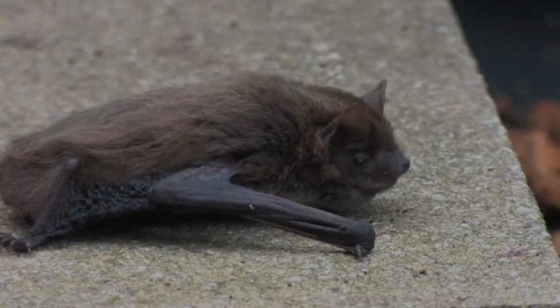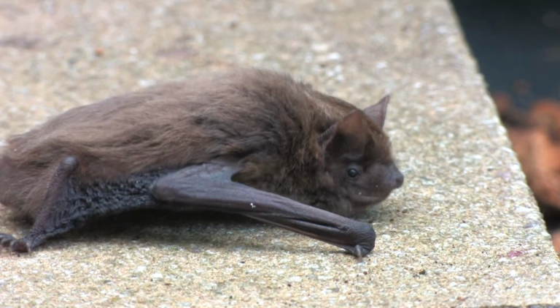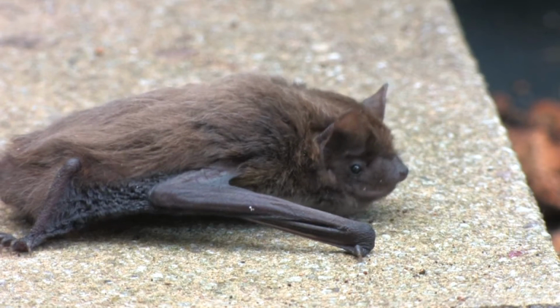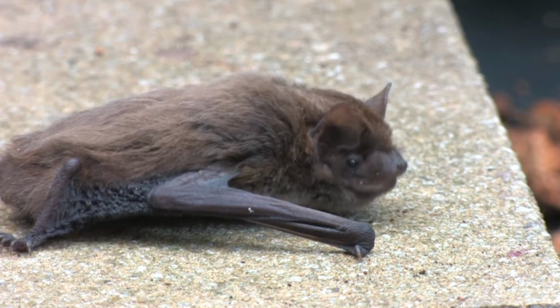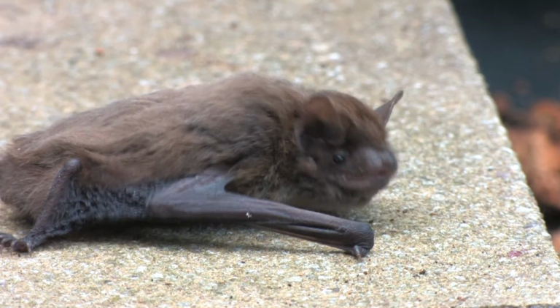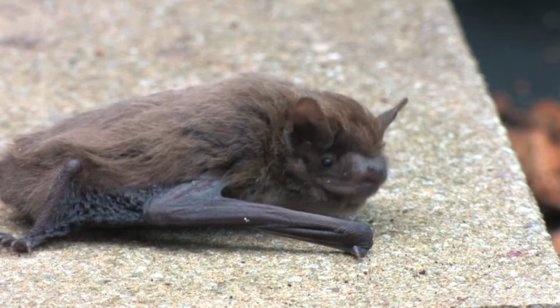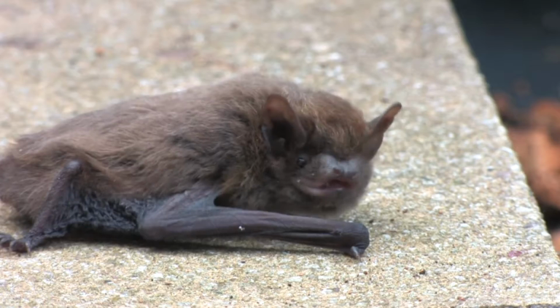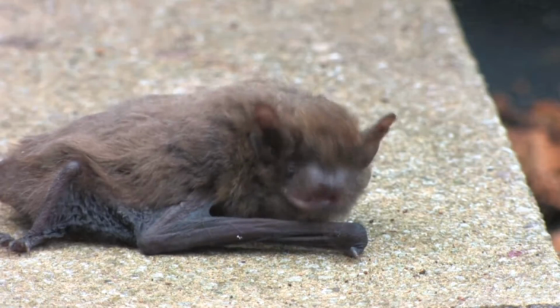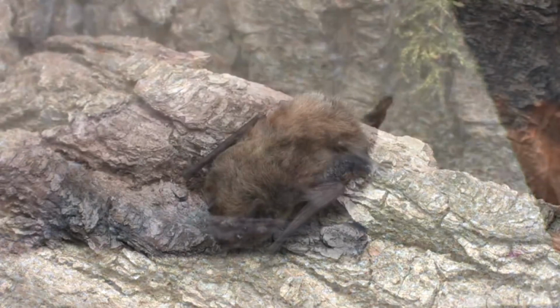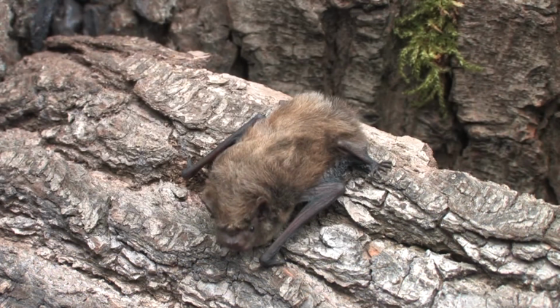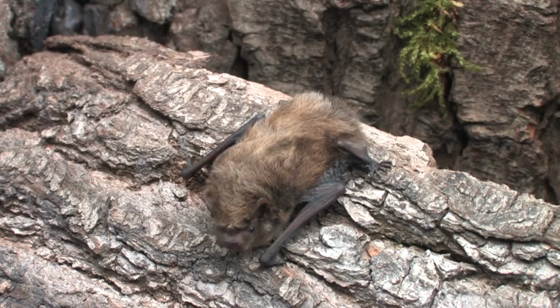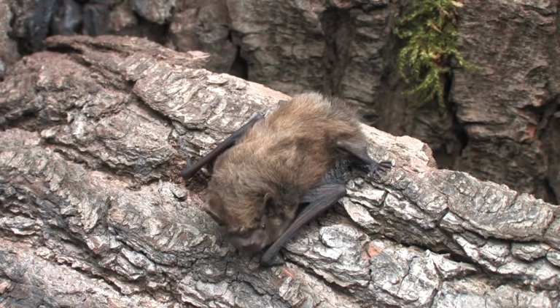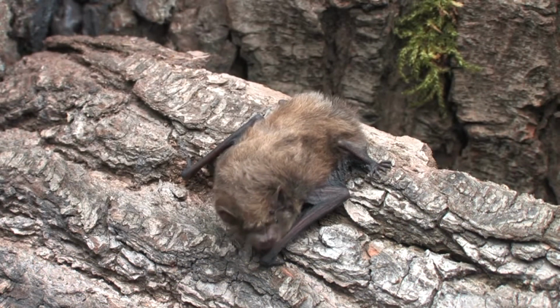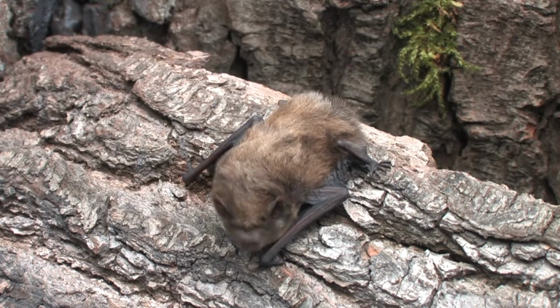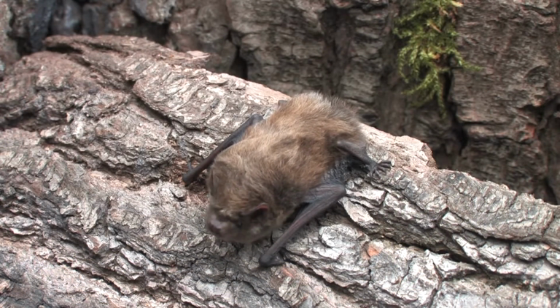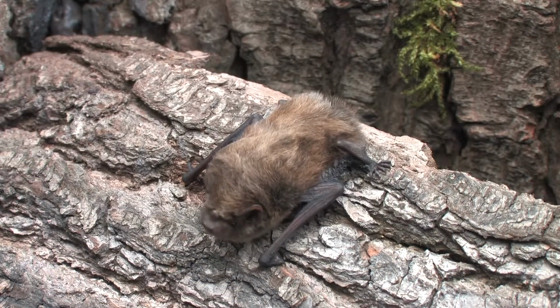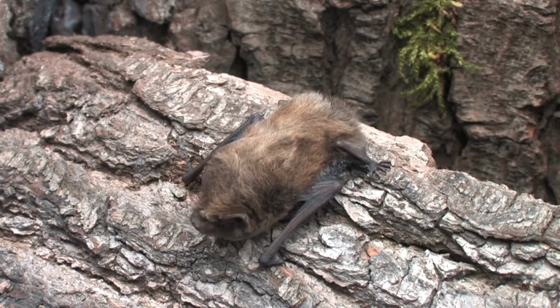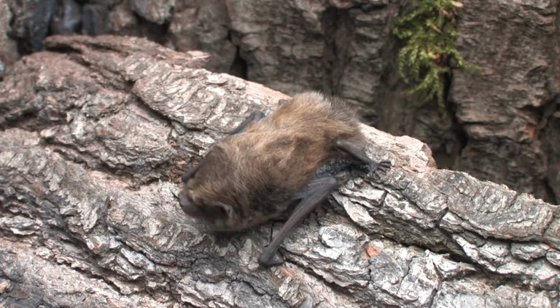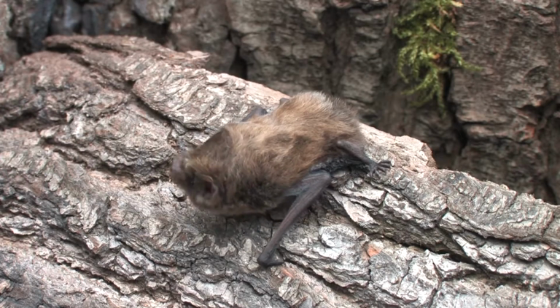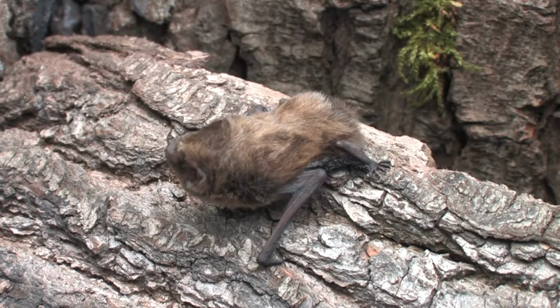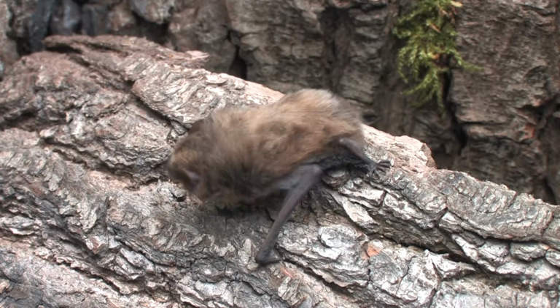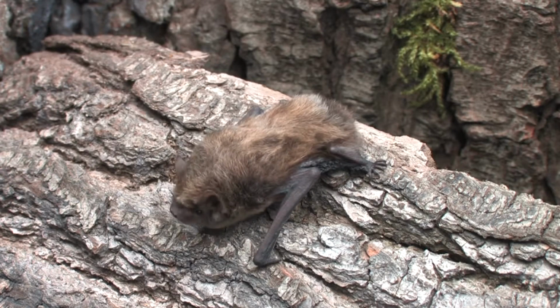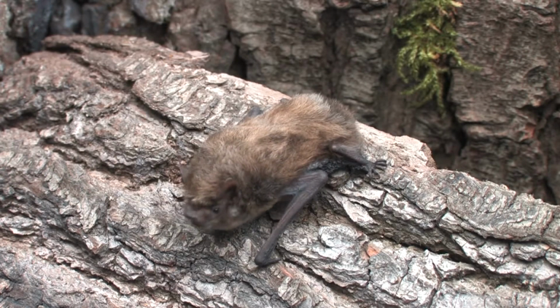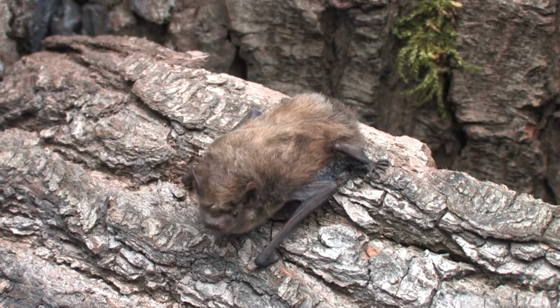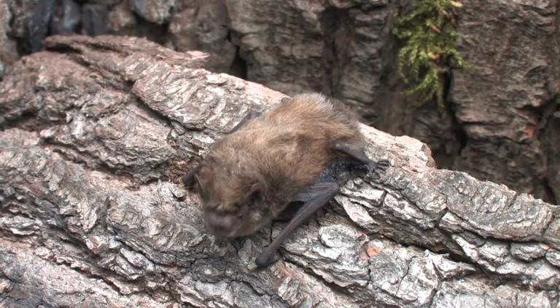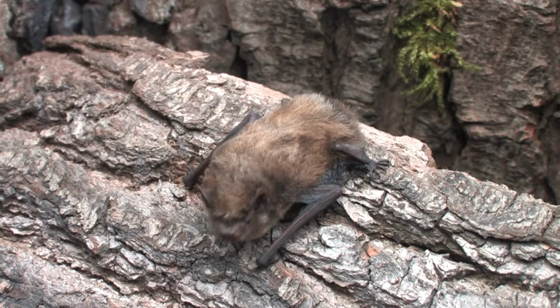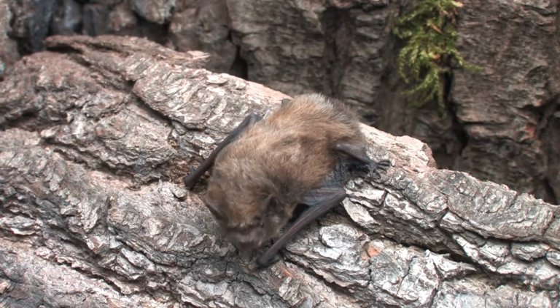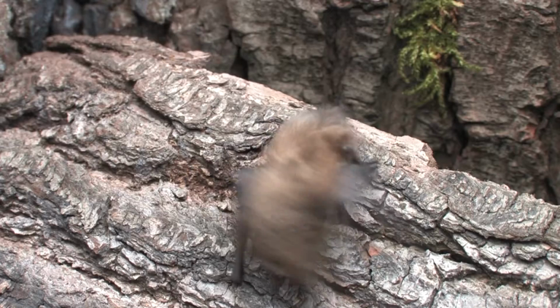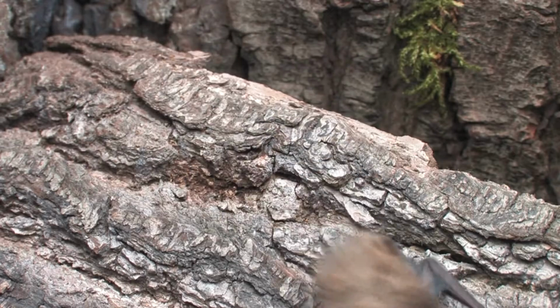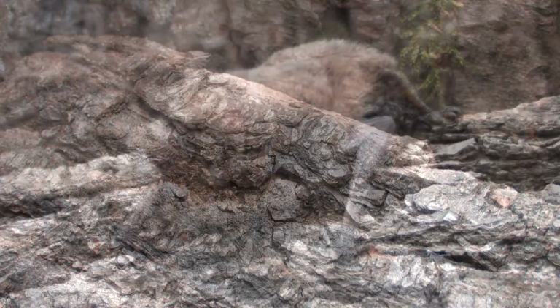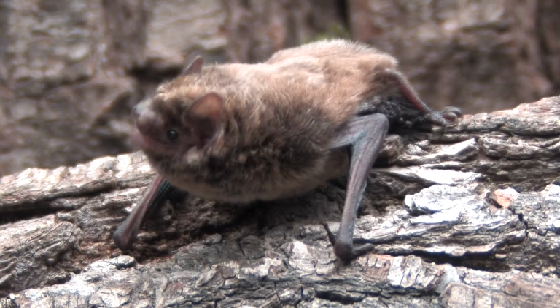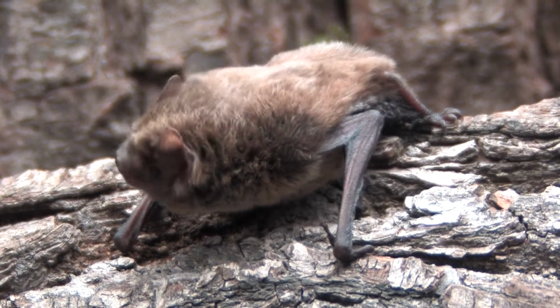Roost sites are similar to the other pipistrelle species, with winter sites being unrecorded. Numbers are much lower, as this is an uncommon species in Britain; however, numbers are supplemented in autumn with migratory individuals entering the country from further east.